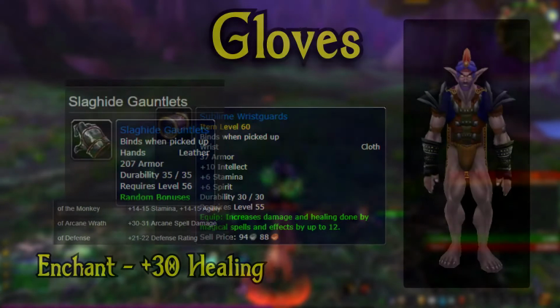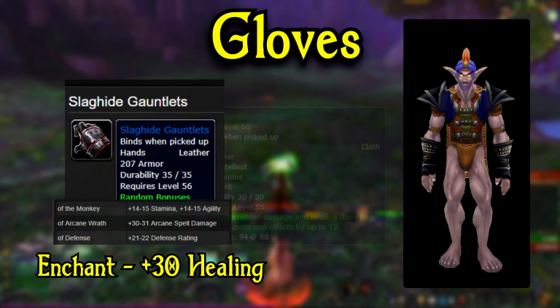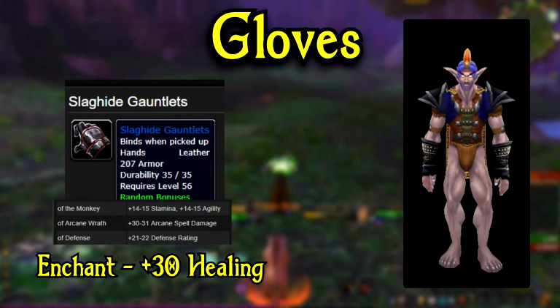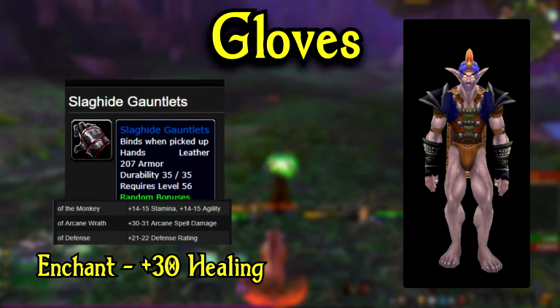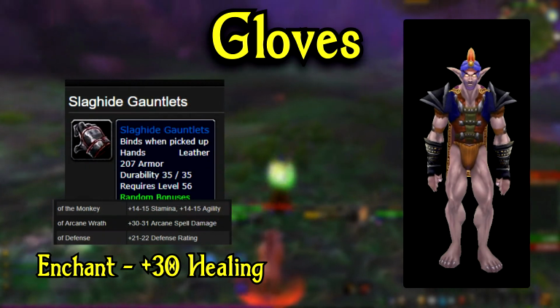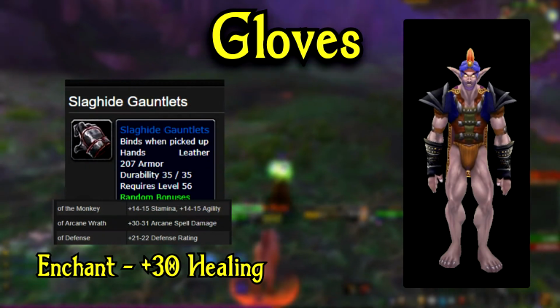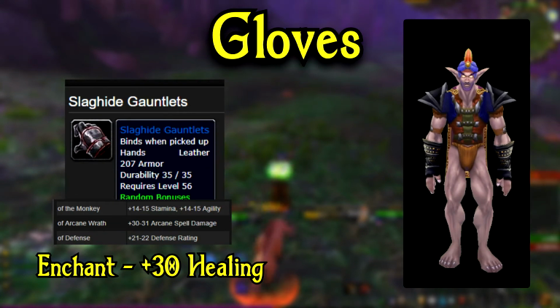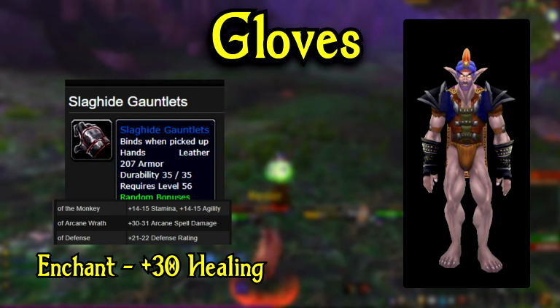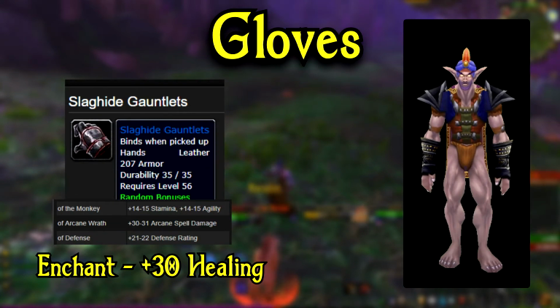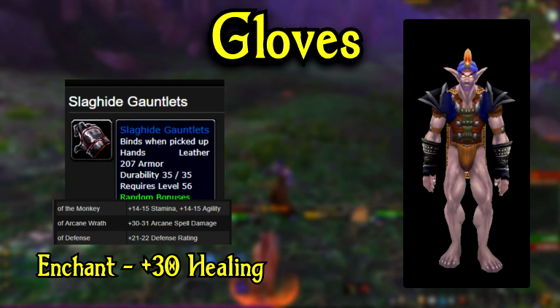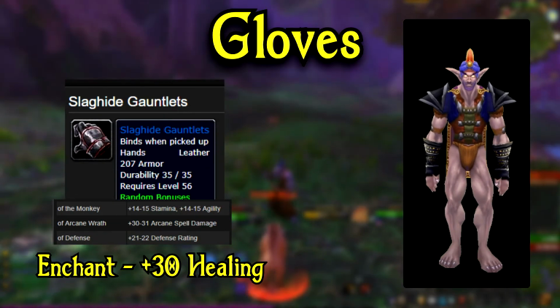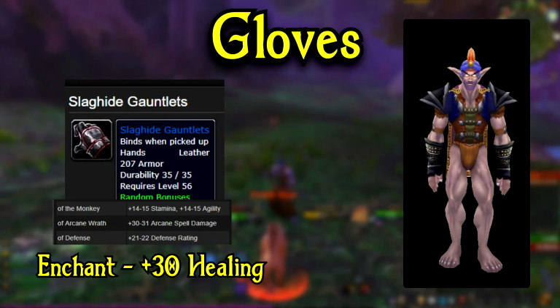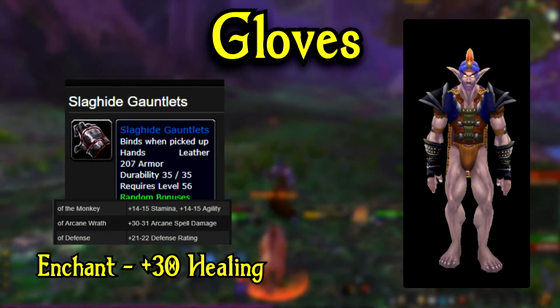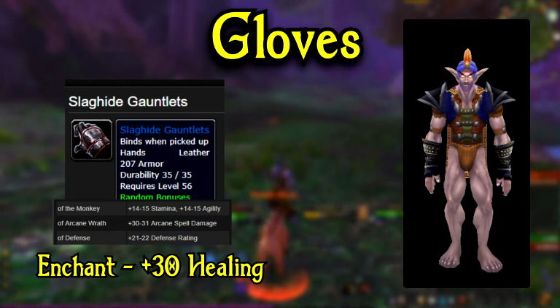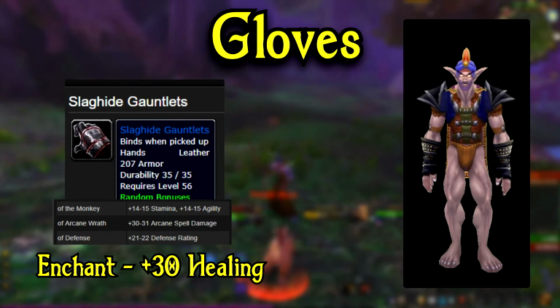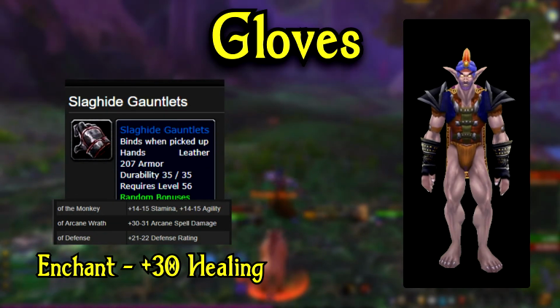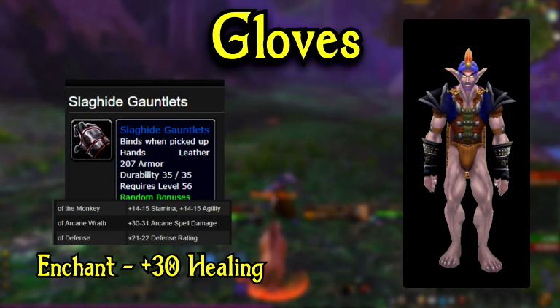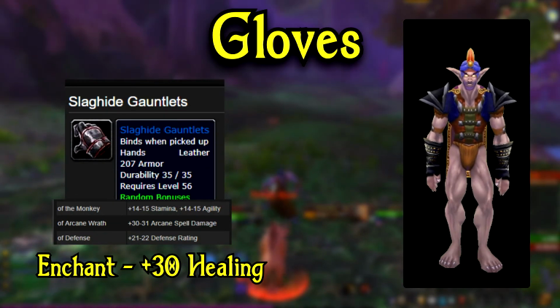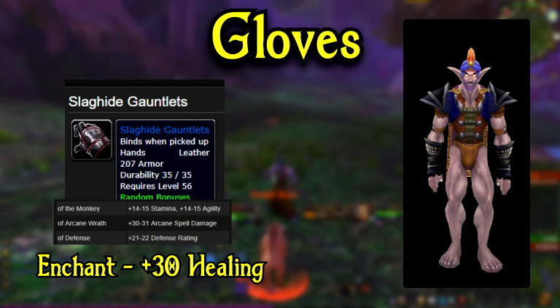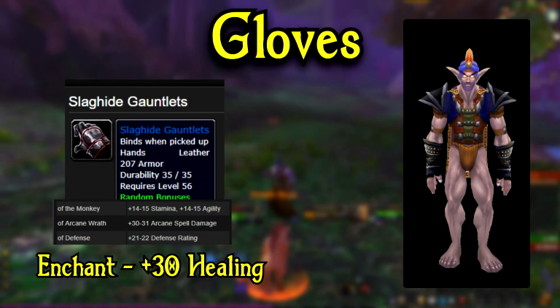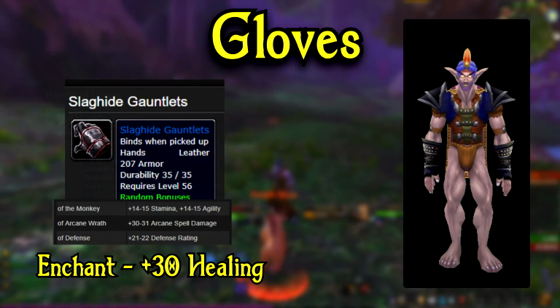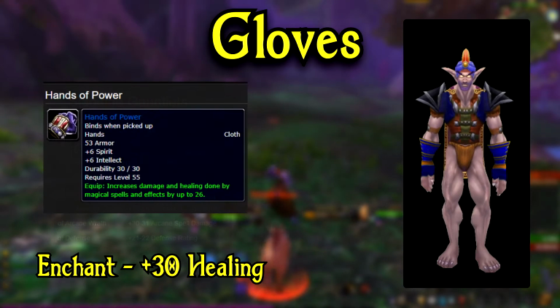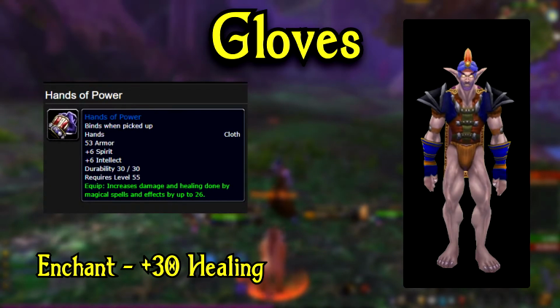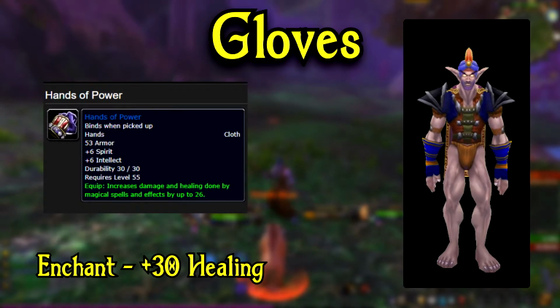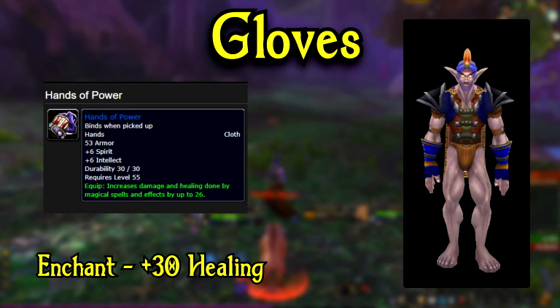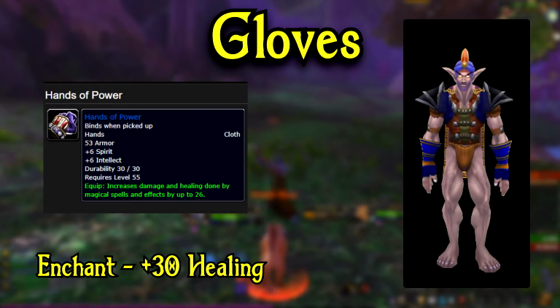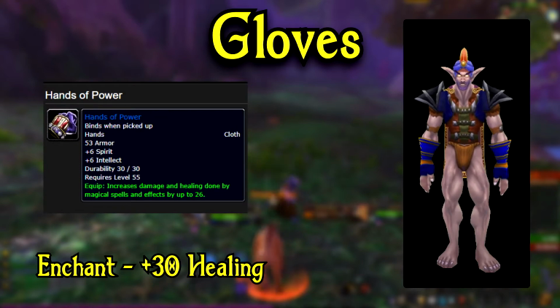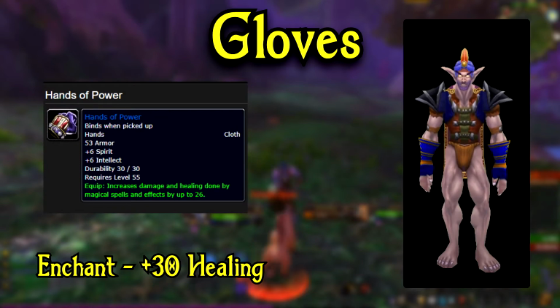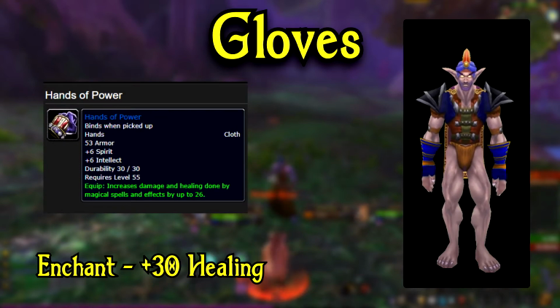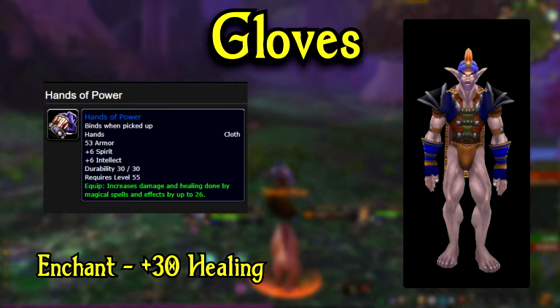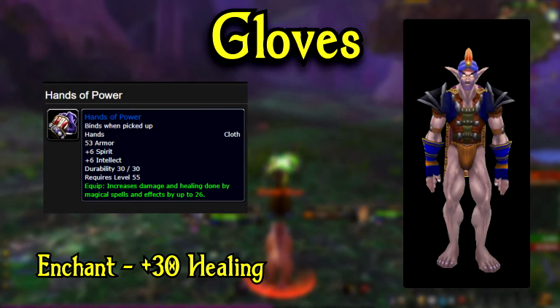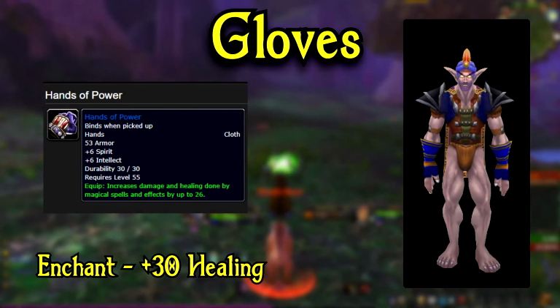For your gloves, the best would be Slag High Gauntlets of Arcane Wrath with 30-31 Arcane Damage. A good alternative would be Hand to Power, and these both come from Lower Blackrock Spire.